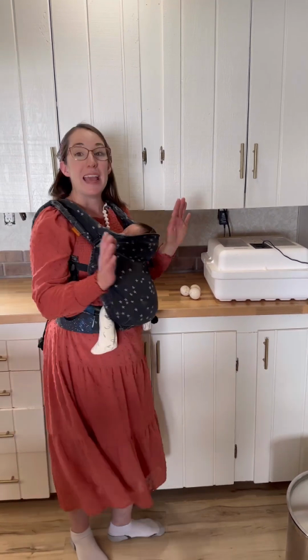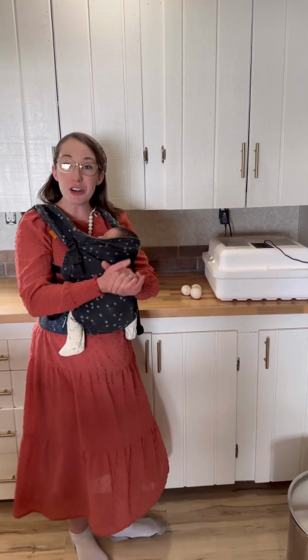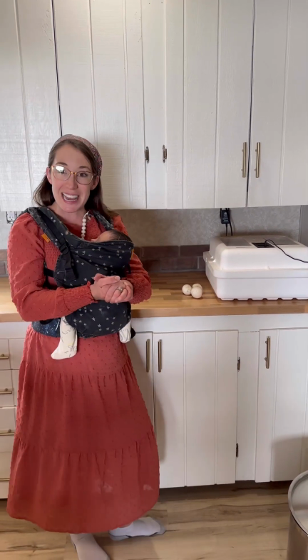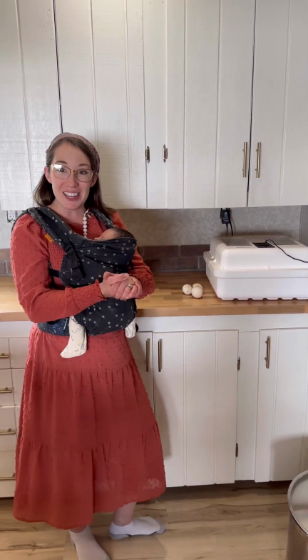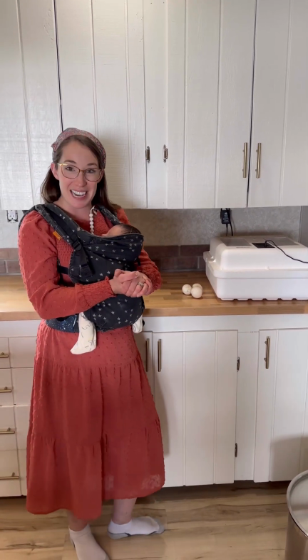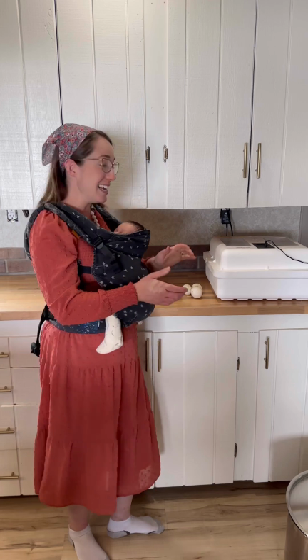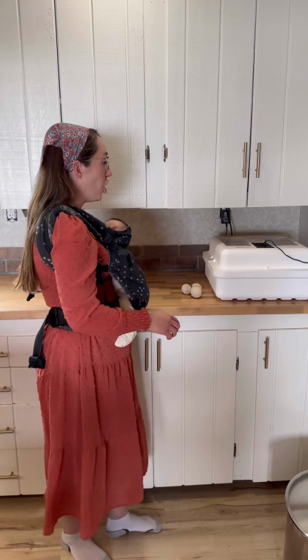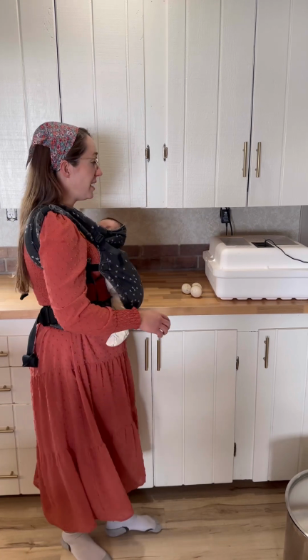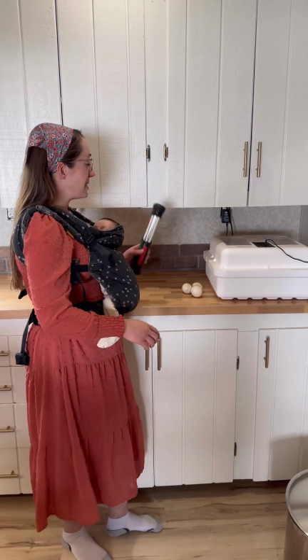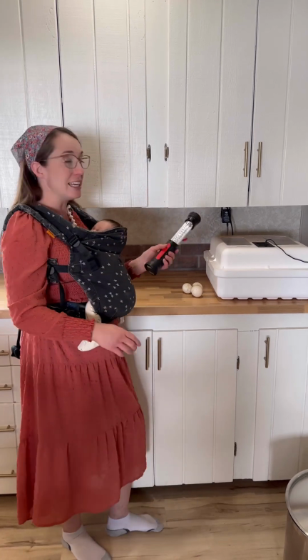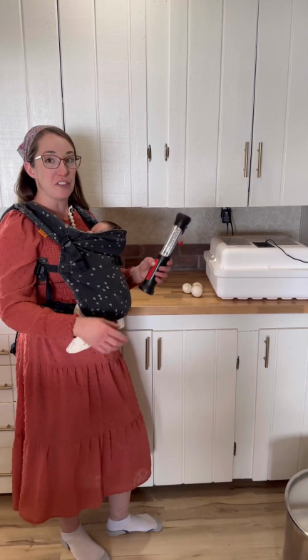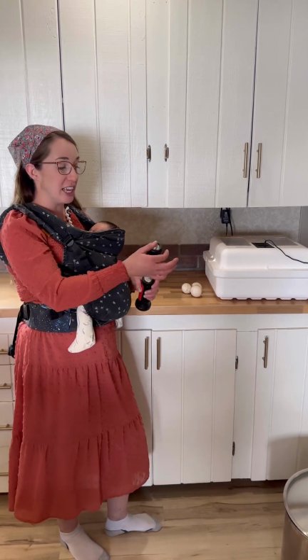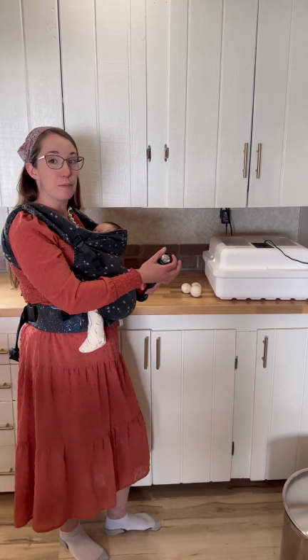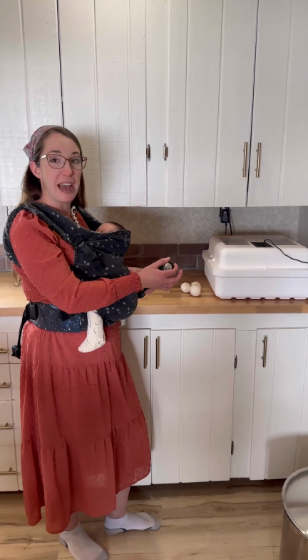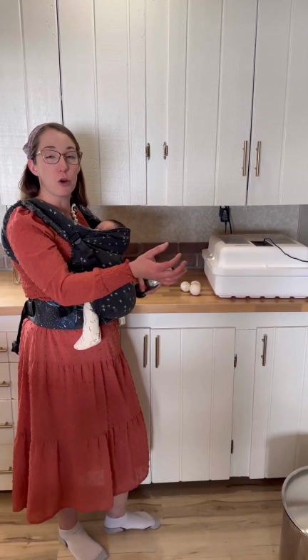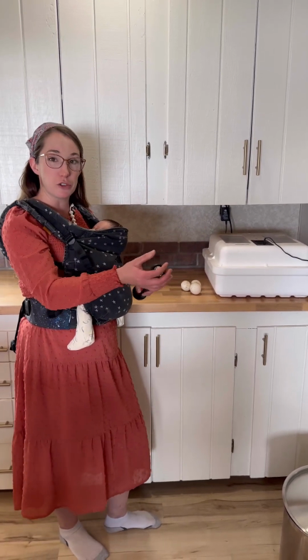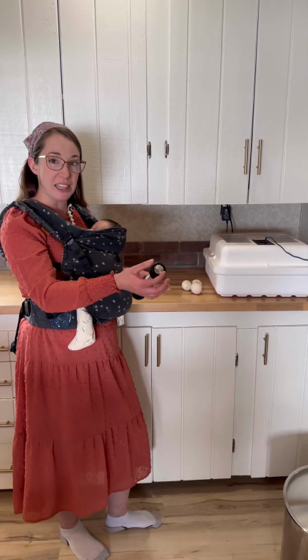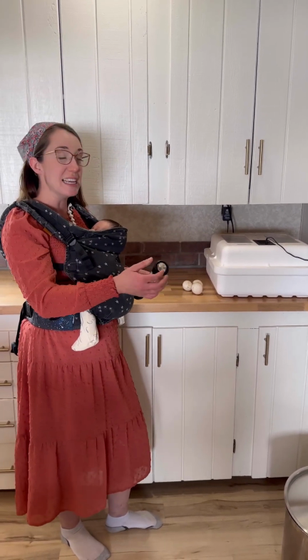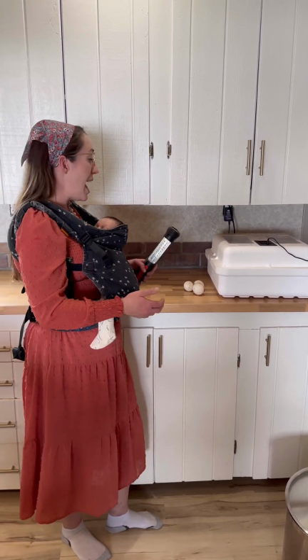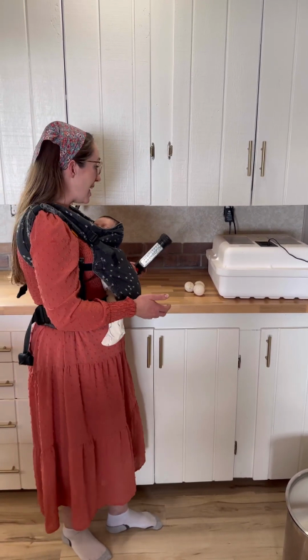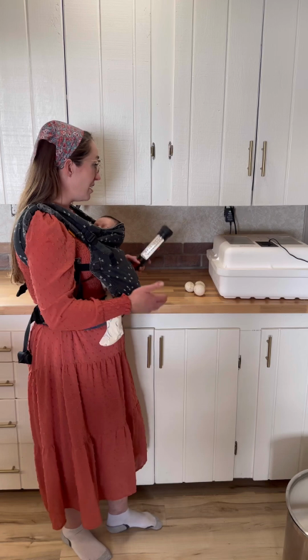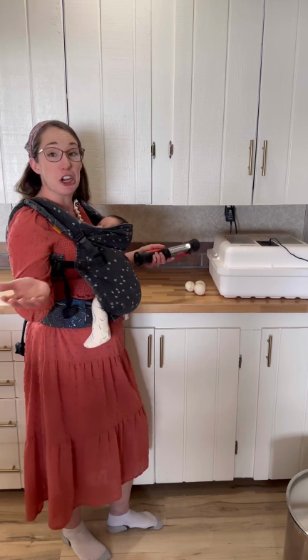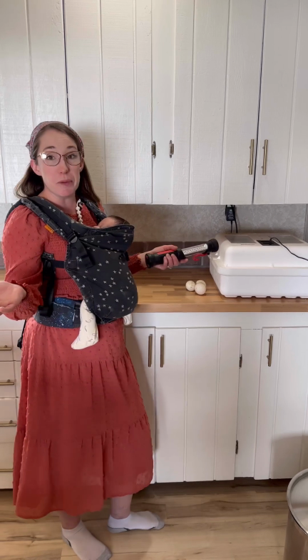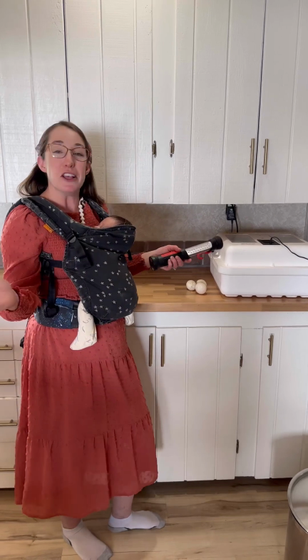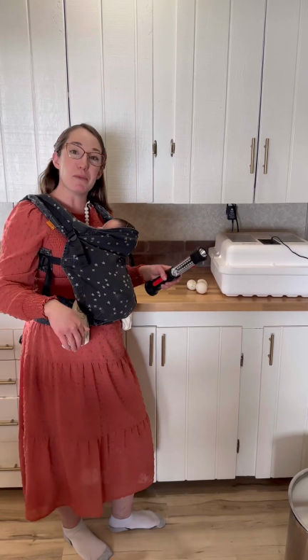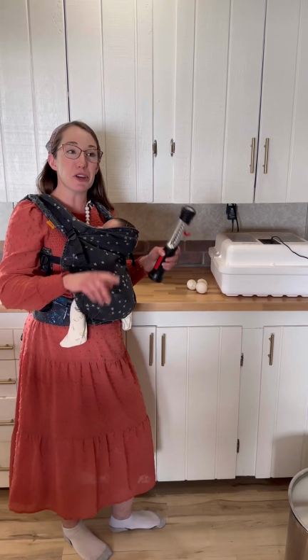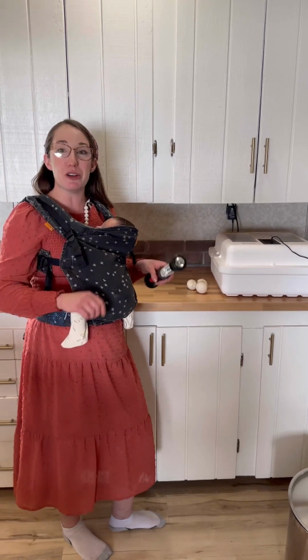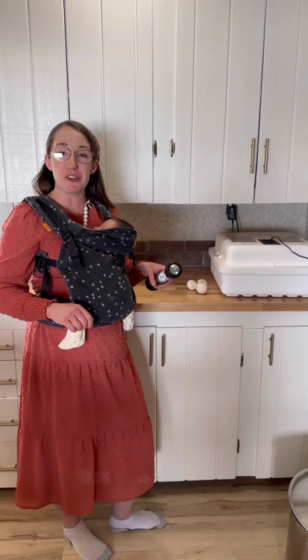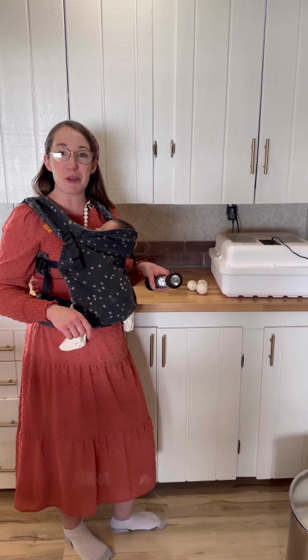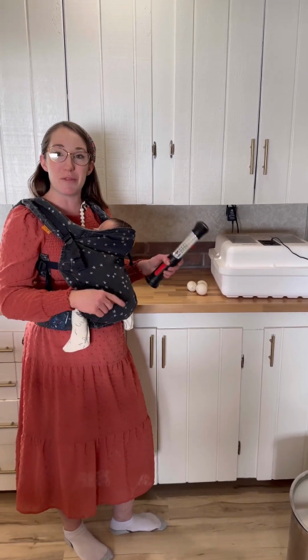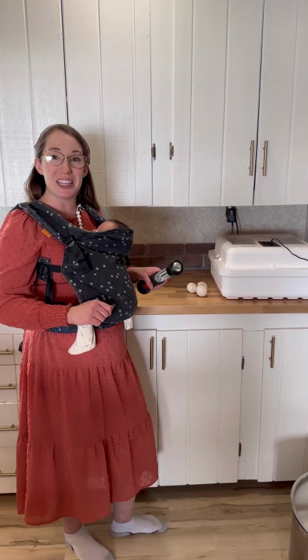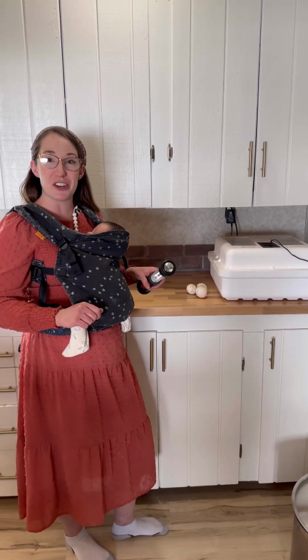In order to candle the duck eggs, all you need is any sort of flashlight that can provide more of a direct light and then a dark room. Come with me, we're going to go to a dark room and we're going to see which one of these are fertile.